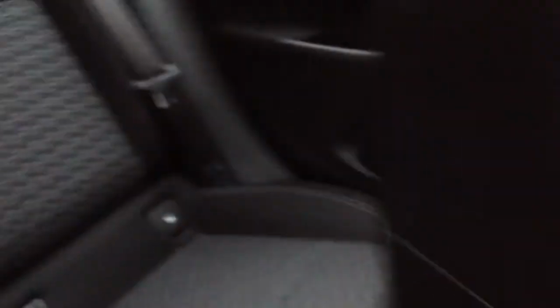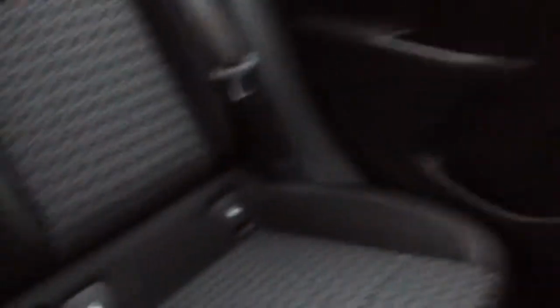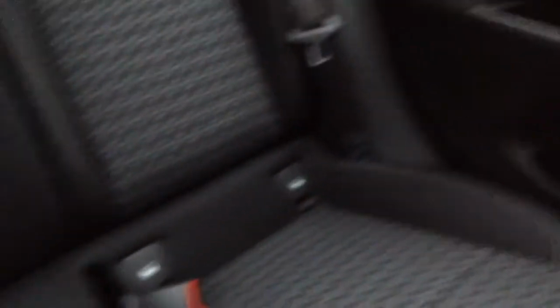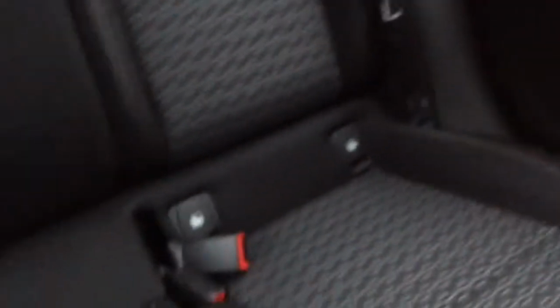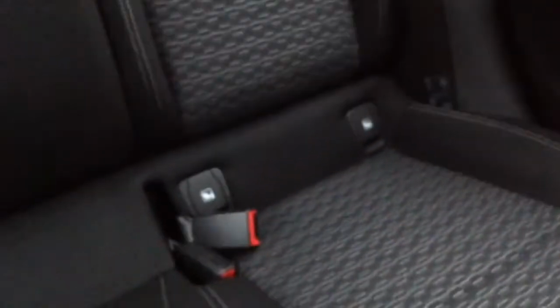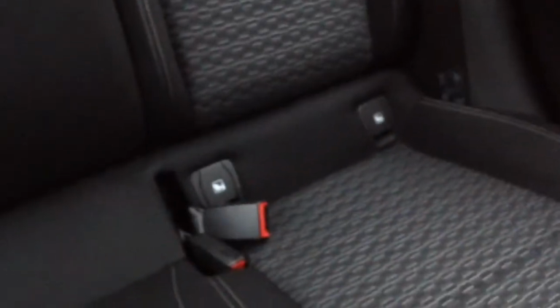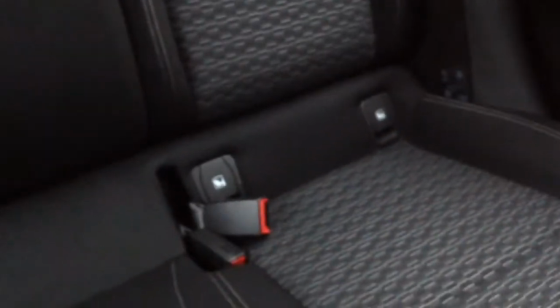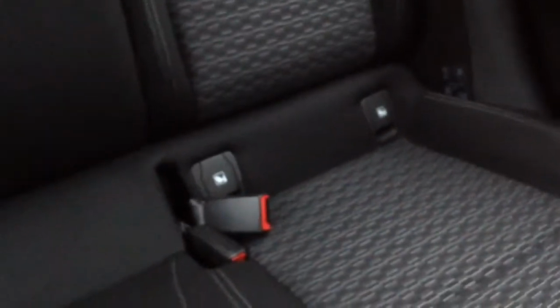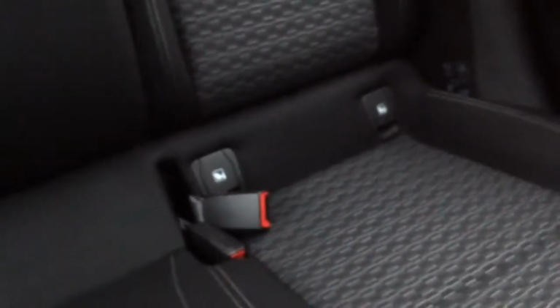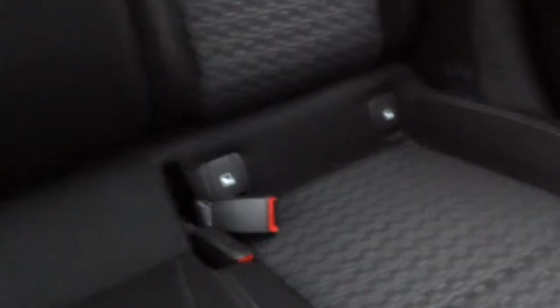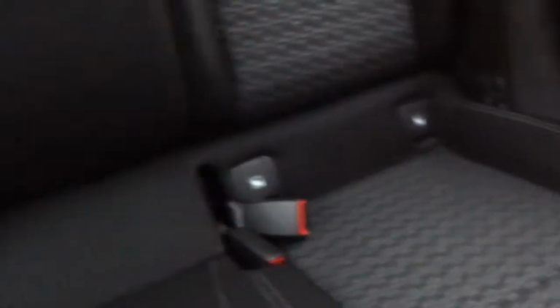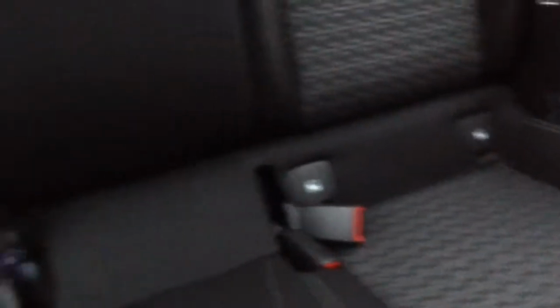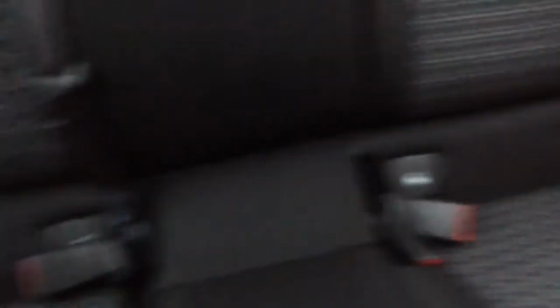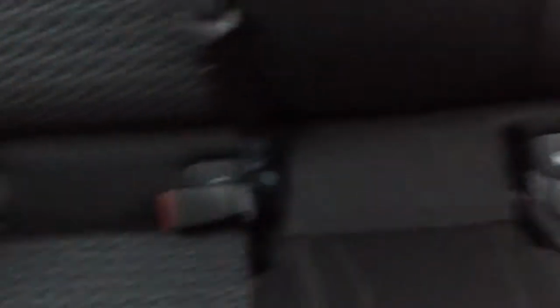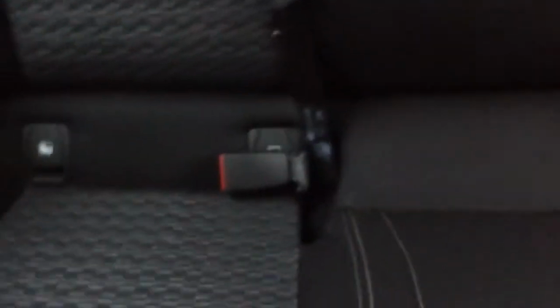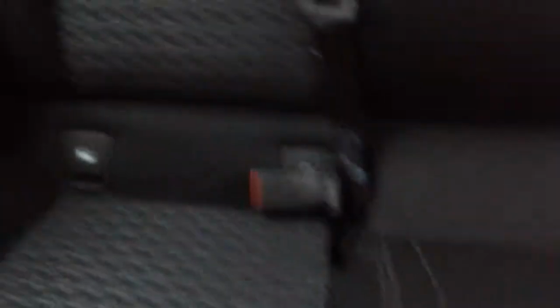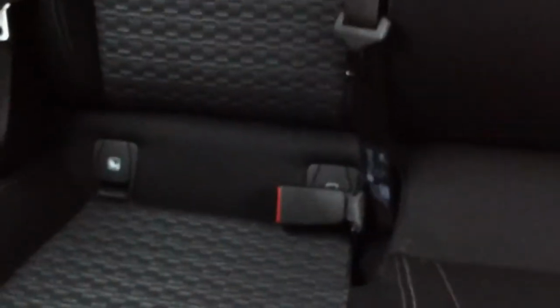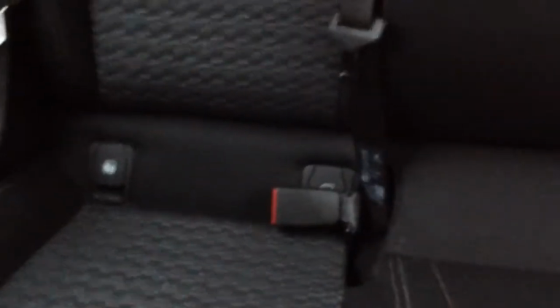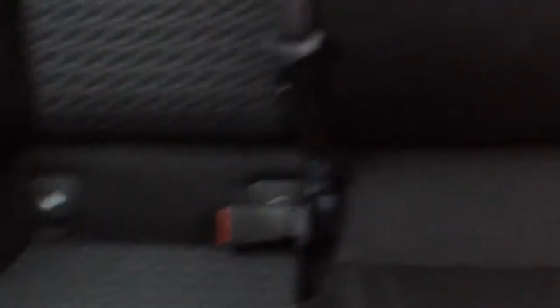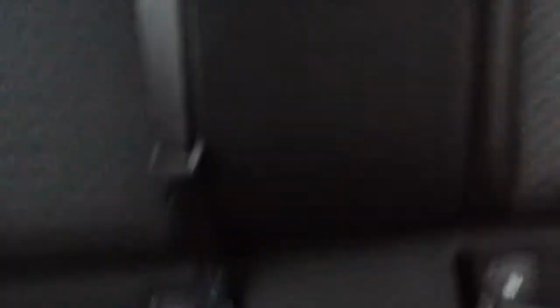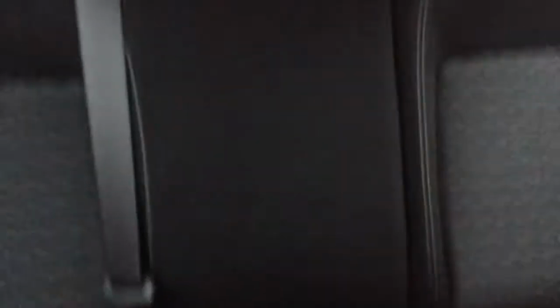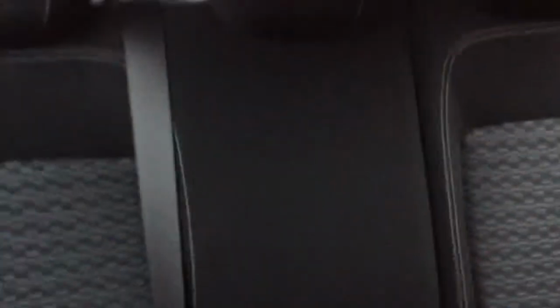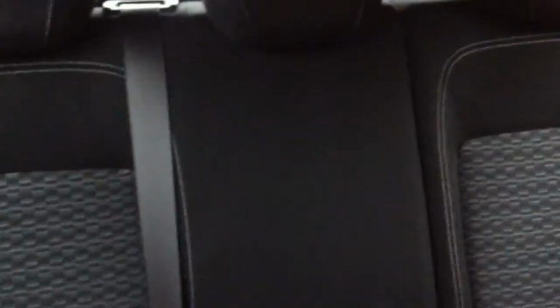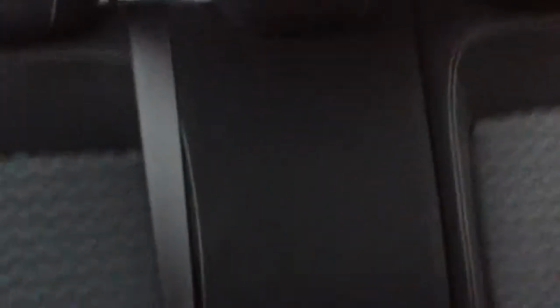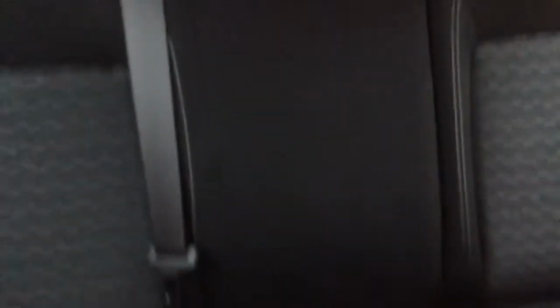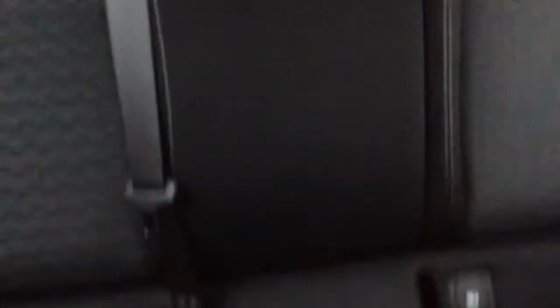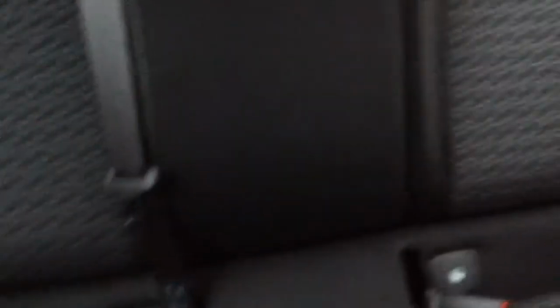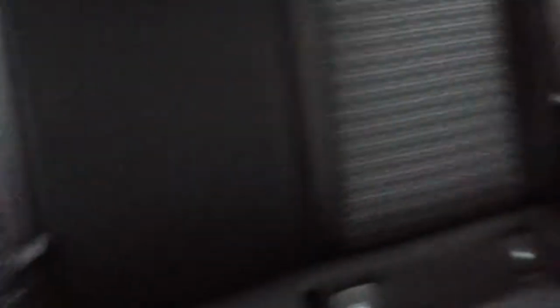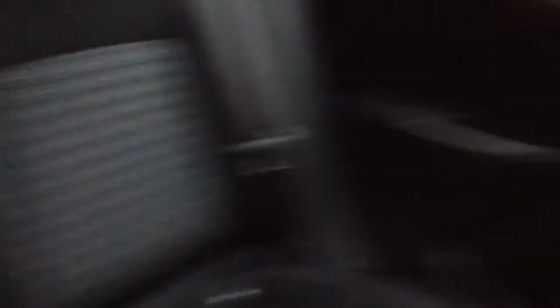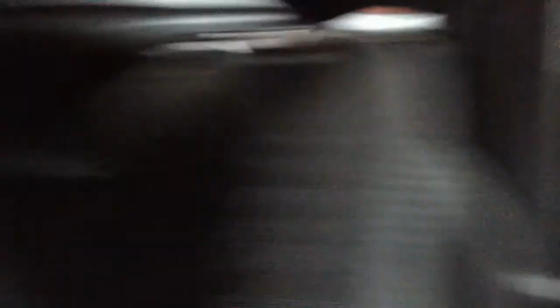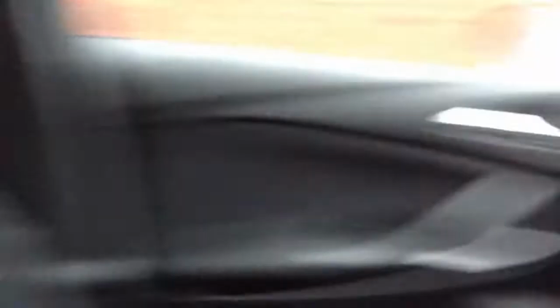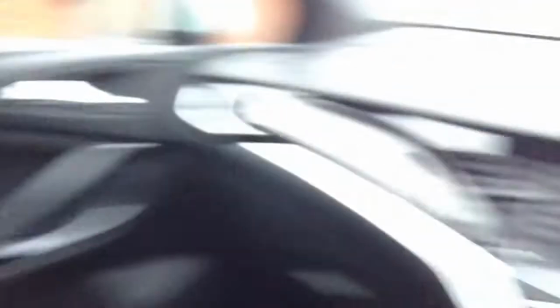In the back you will notice Isofix brackets for improved safety of baby and child seats, and you have got three three-point seat belts including one for the middle passenger.